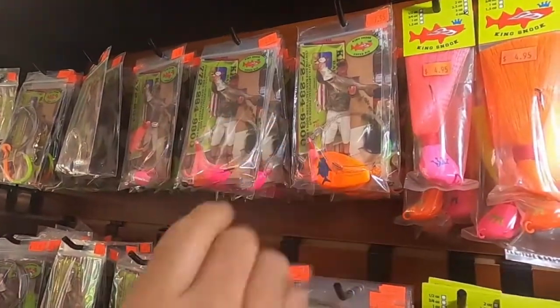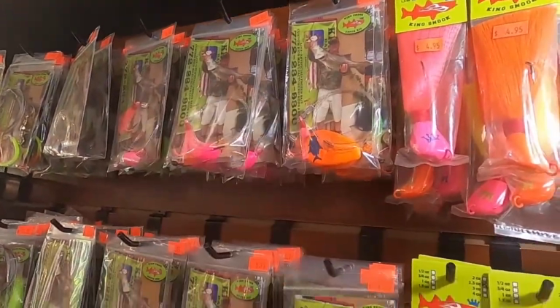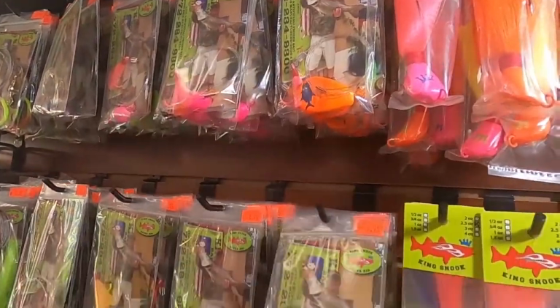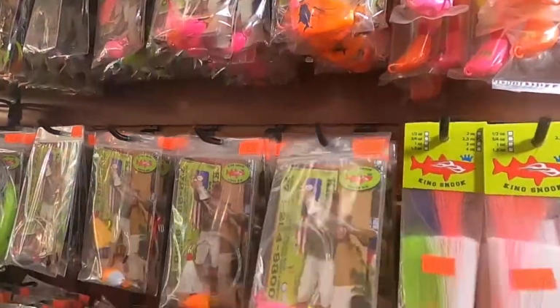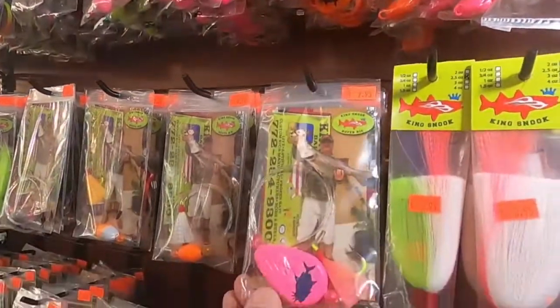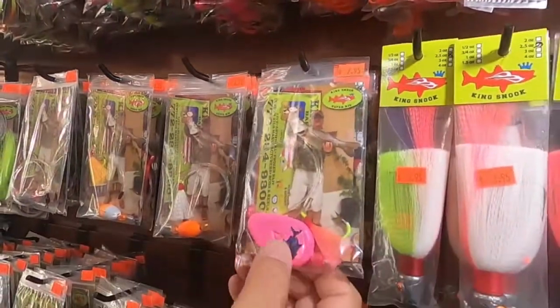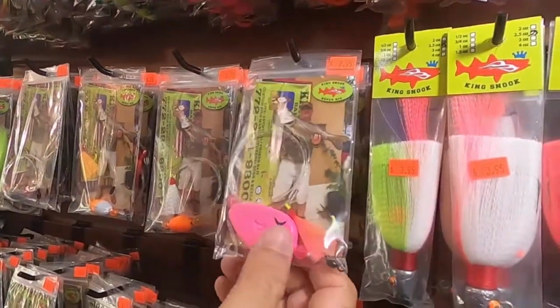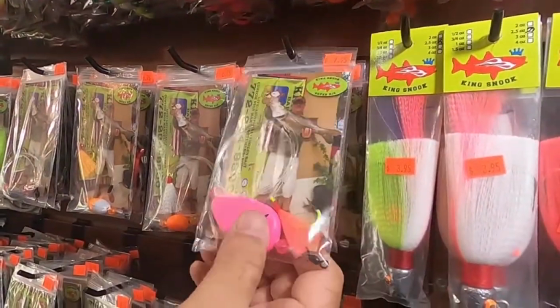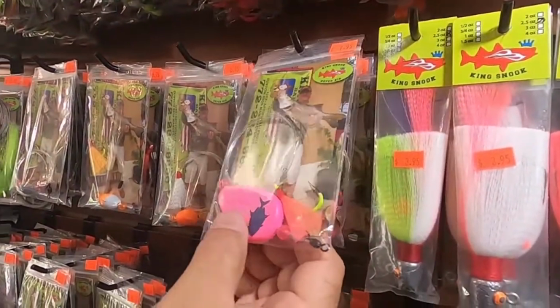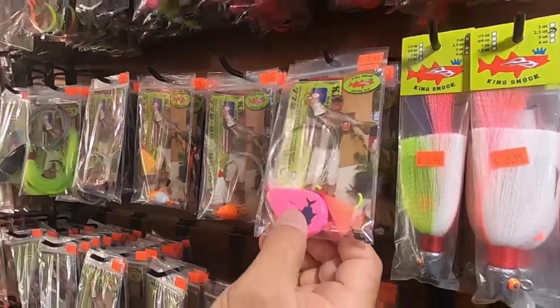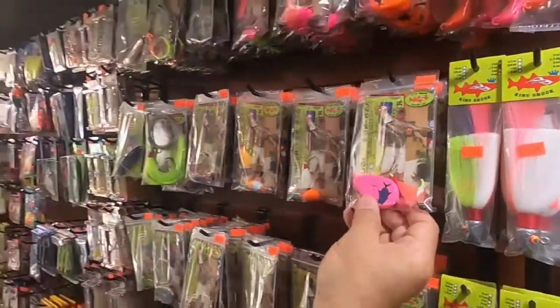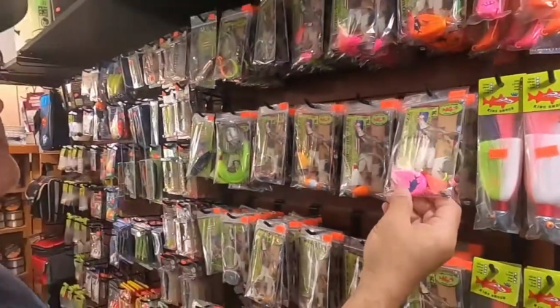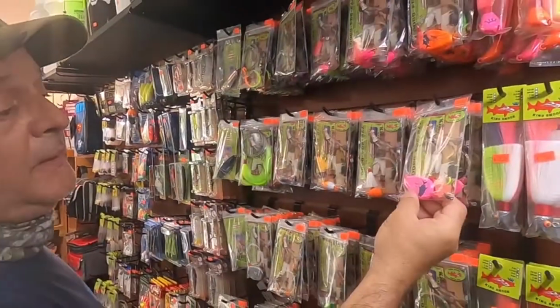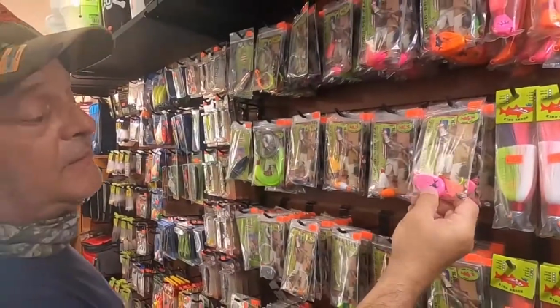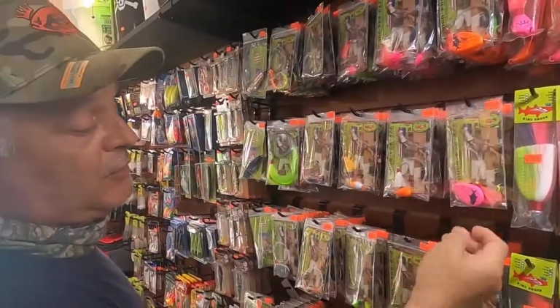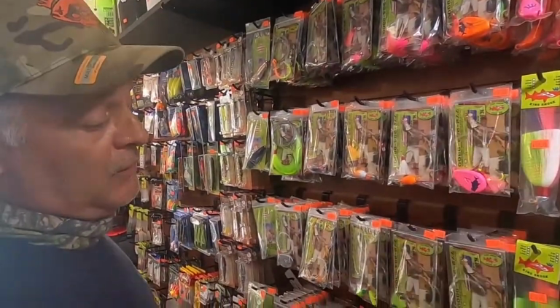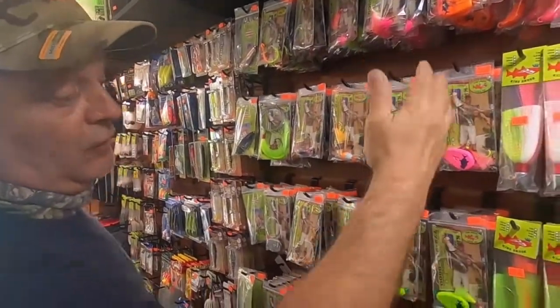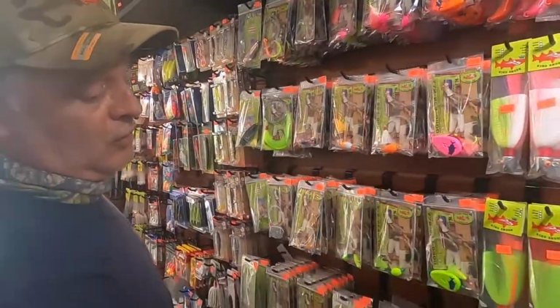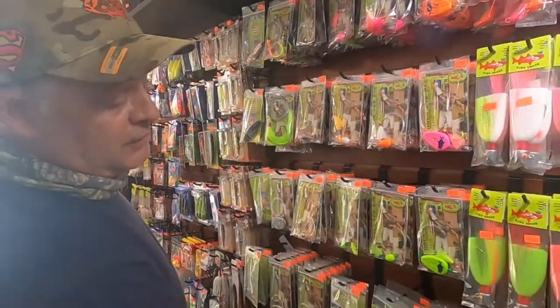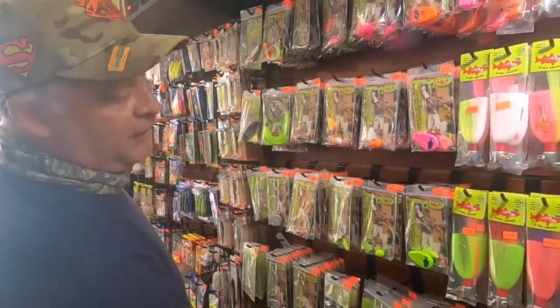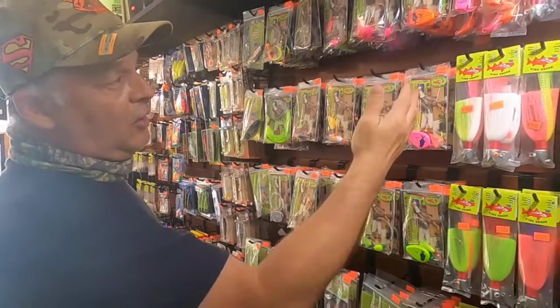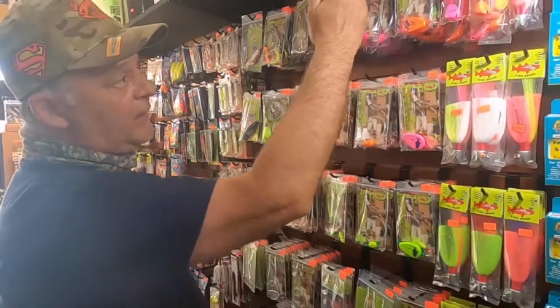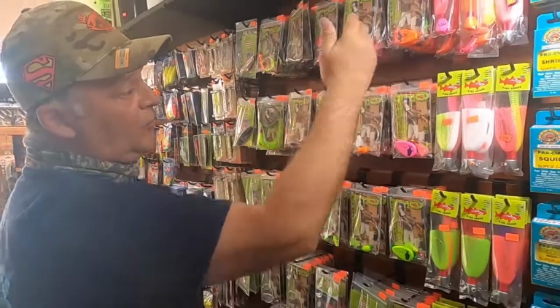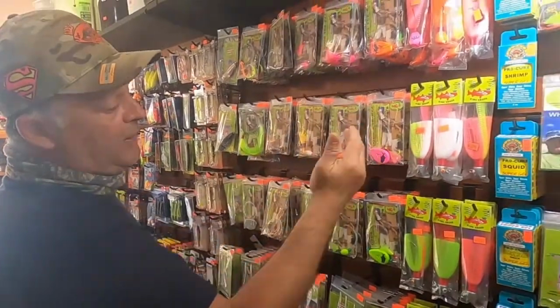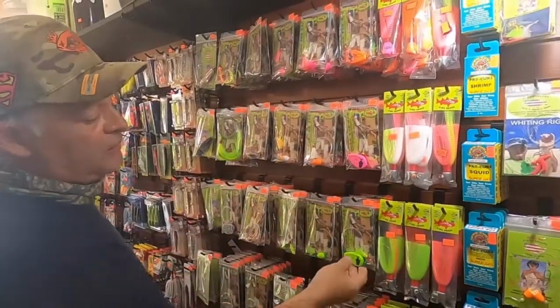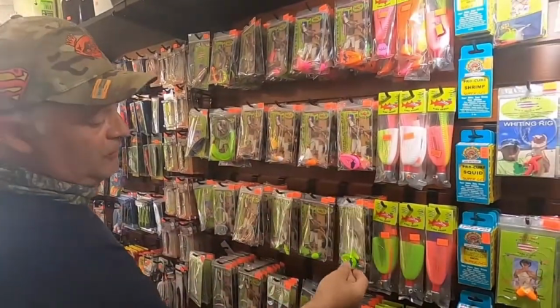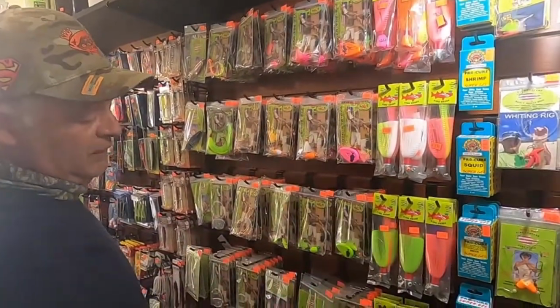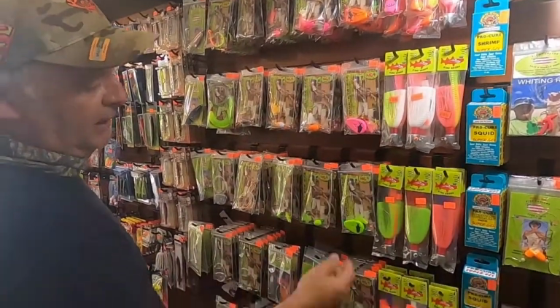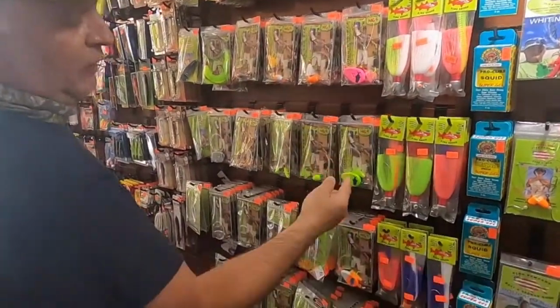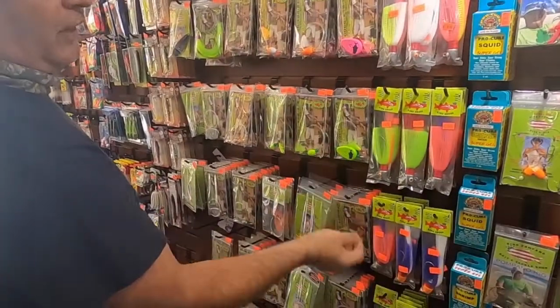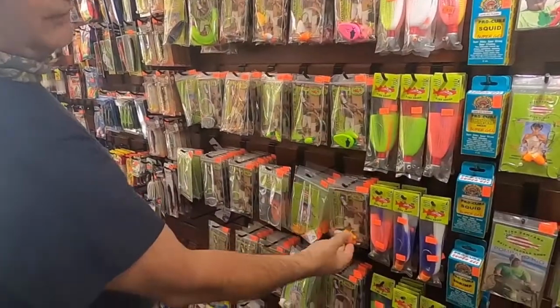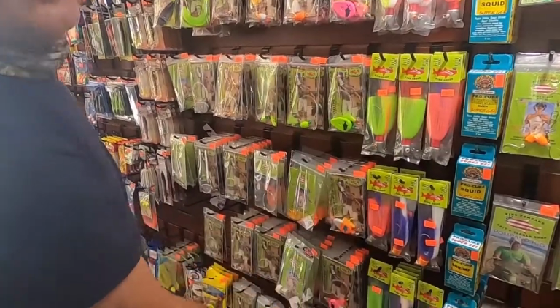These are multi-use, good for both. These are called the no-roll sinkers. We have all the colors — the main colors are orange, pink, and chartreuse. Then we have four-ounce and three-ounce.